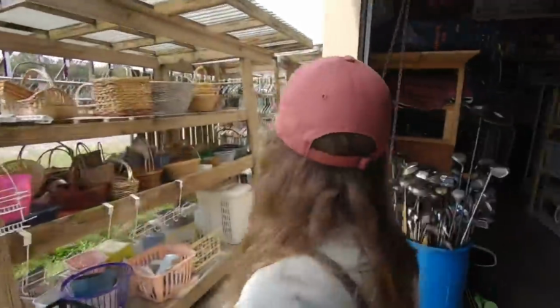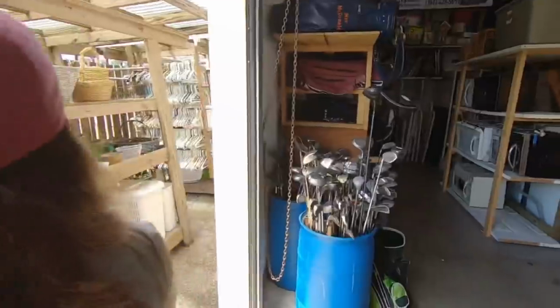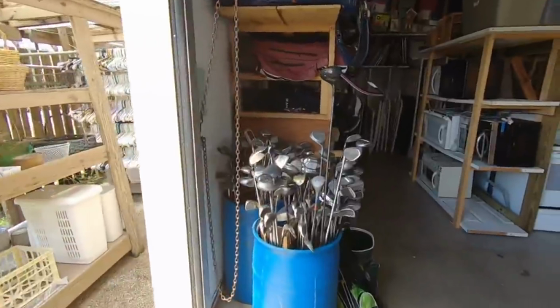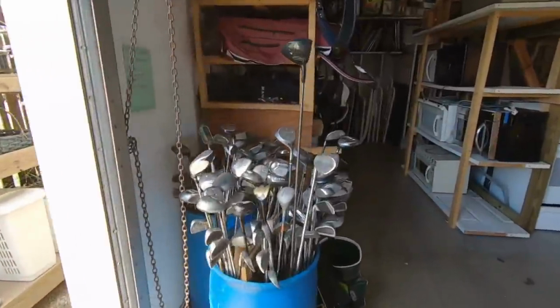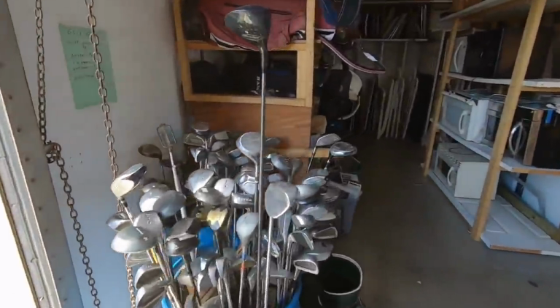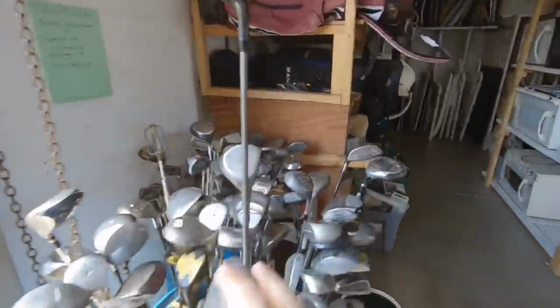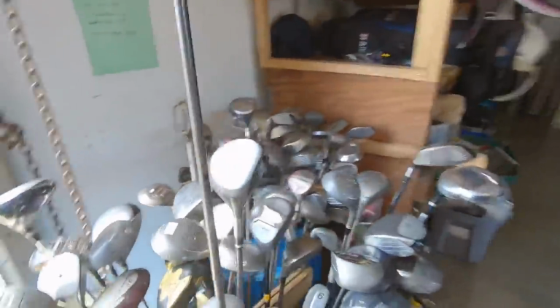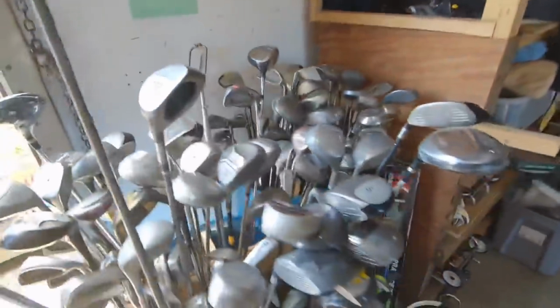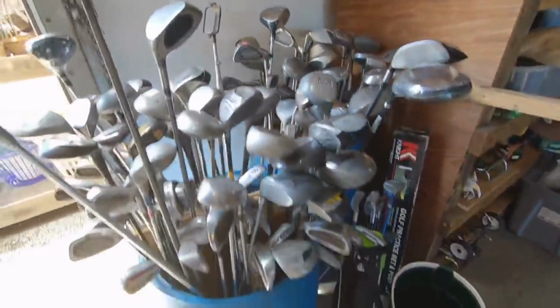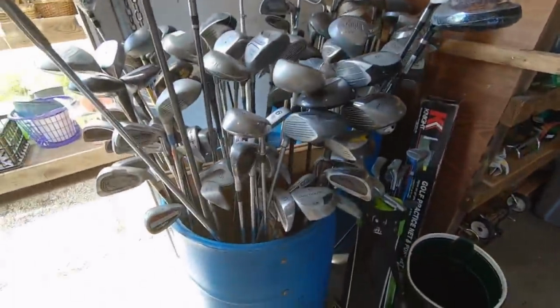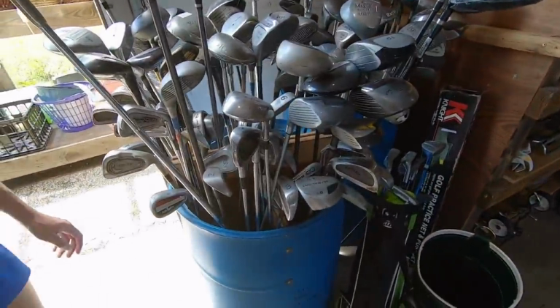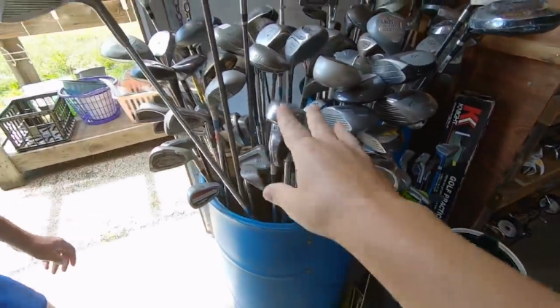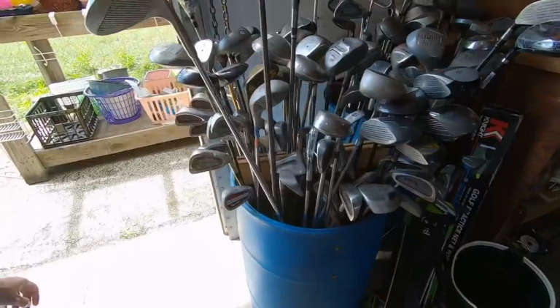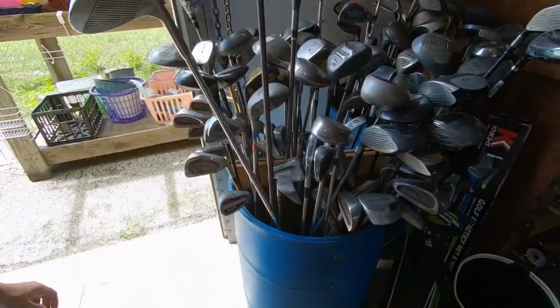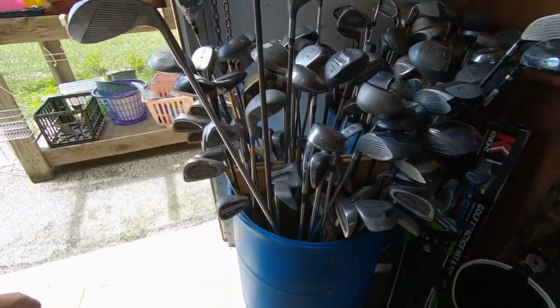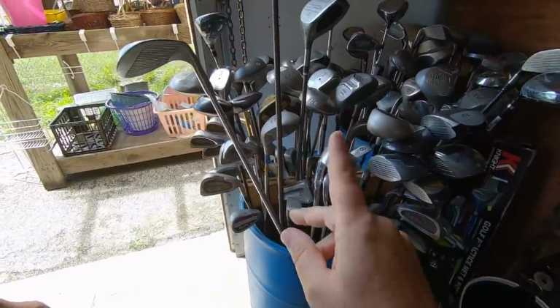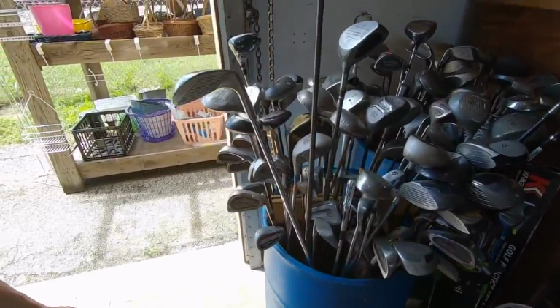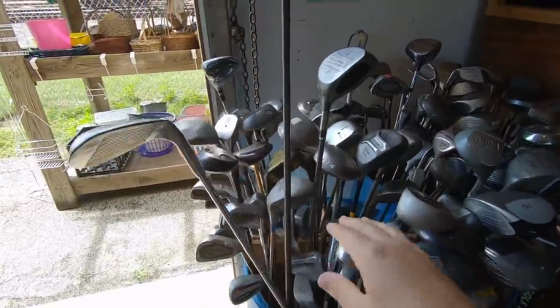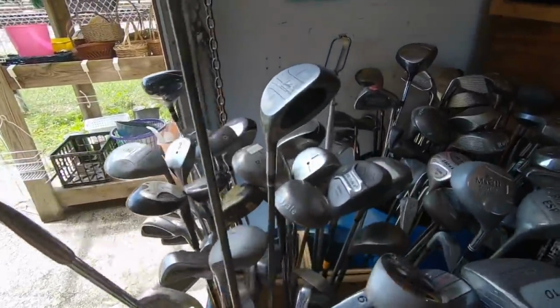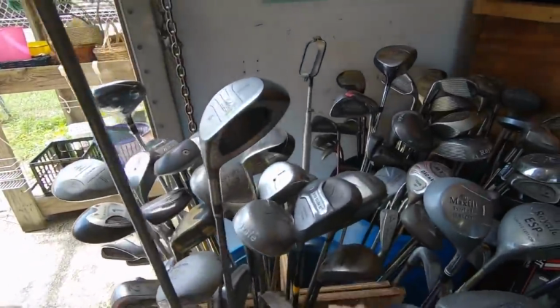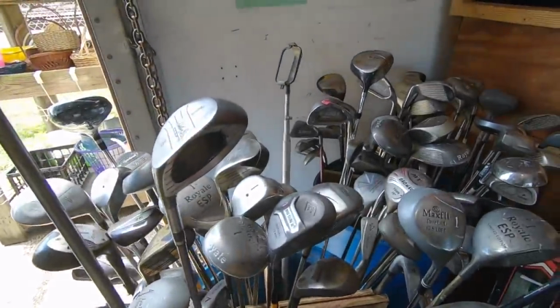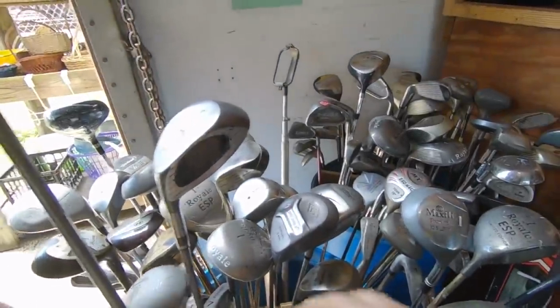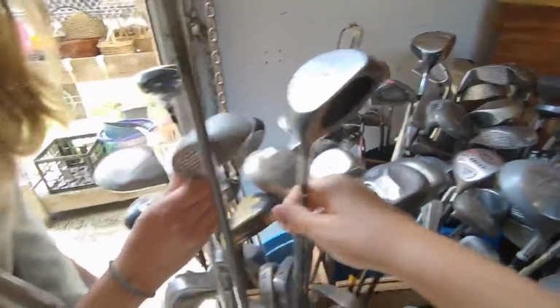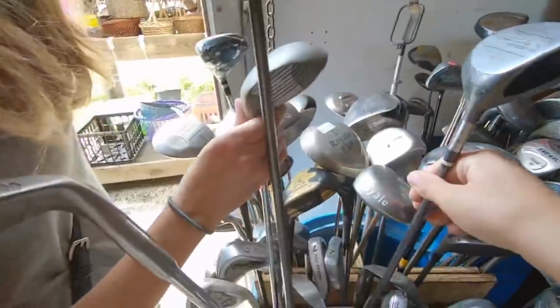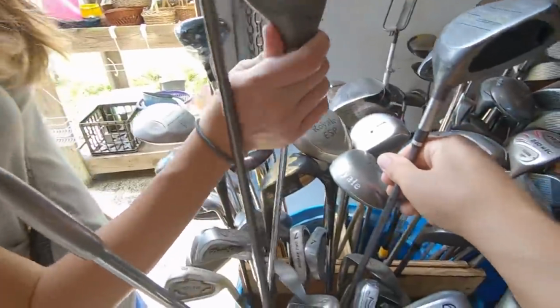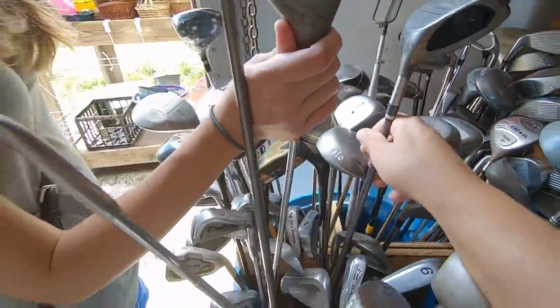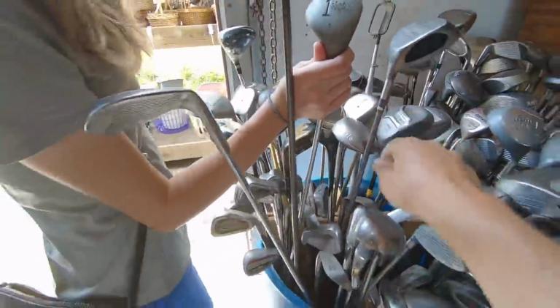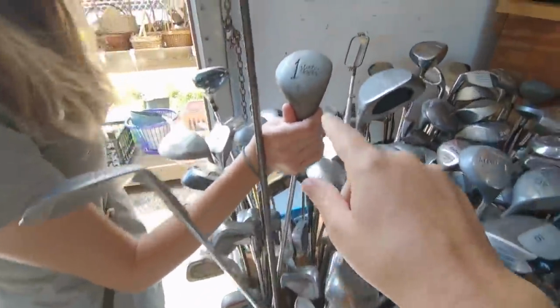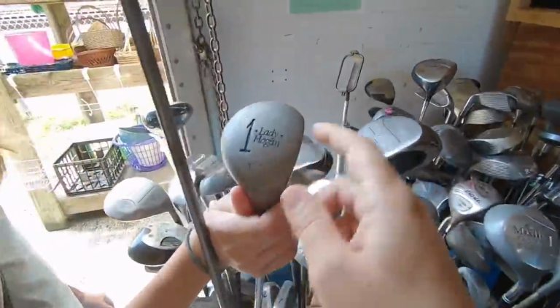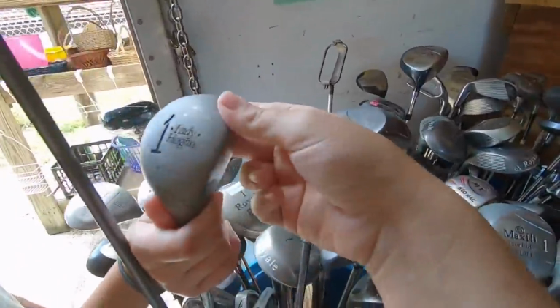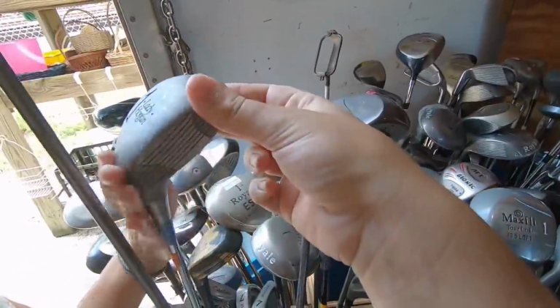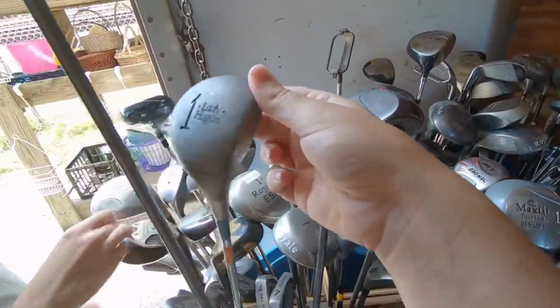There's a train going by and some golf clubs - not often you see a train go by when you're looking at golf clubs in a thrift store. This is the place where we found the square strike, one of our most popular videos ever, and we always find good stuff here. Let's see if we find anything today.